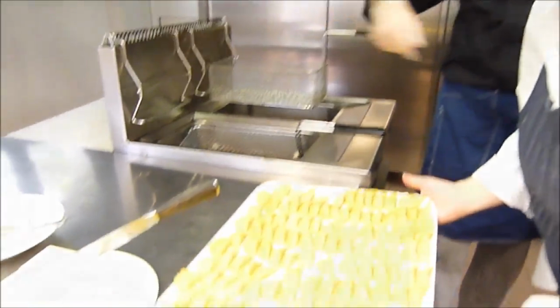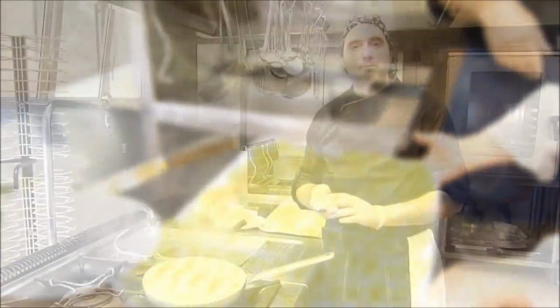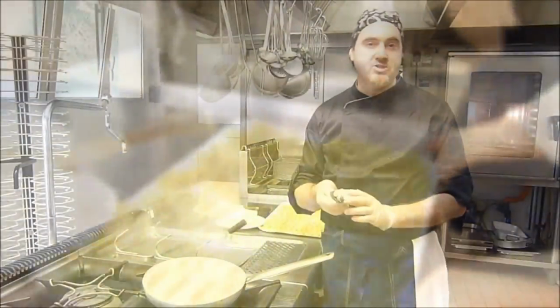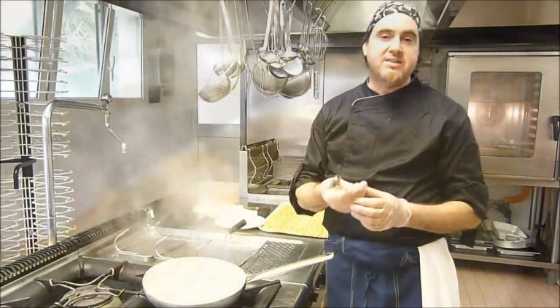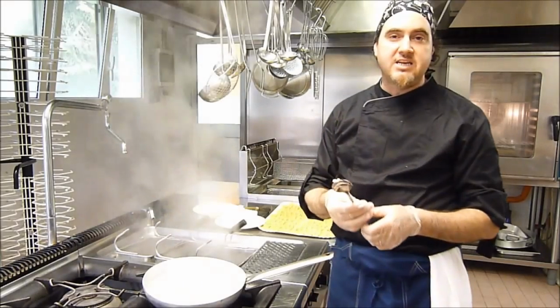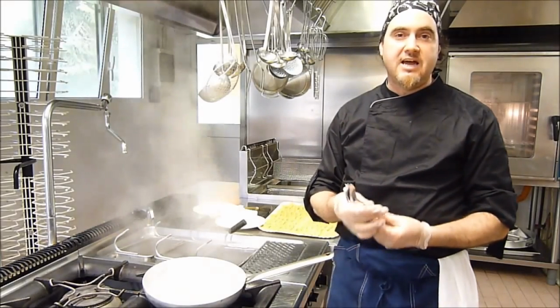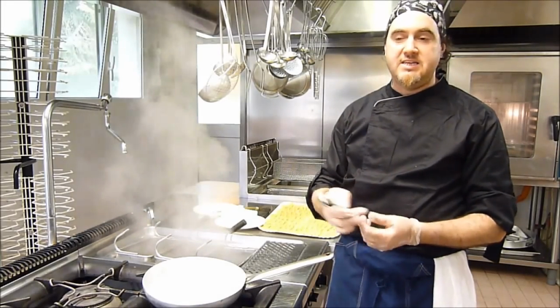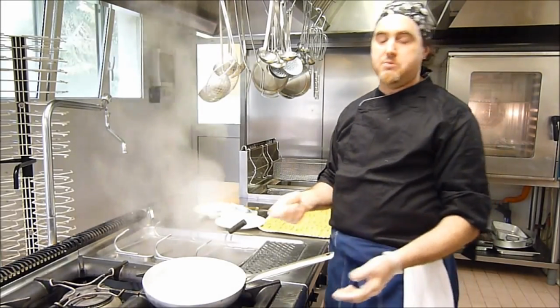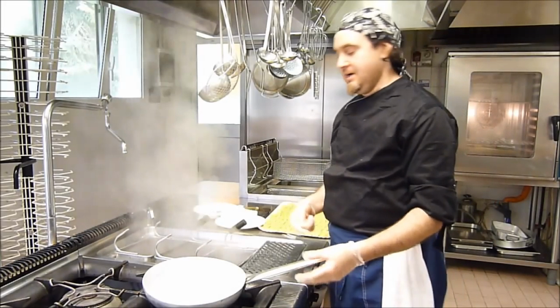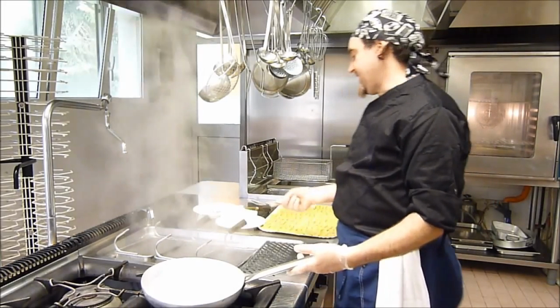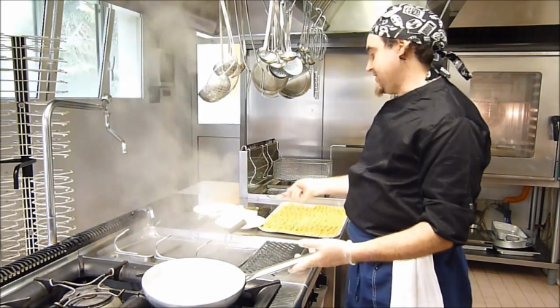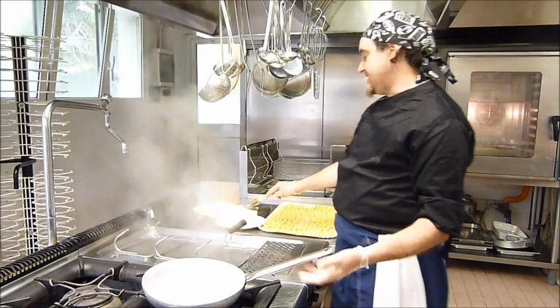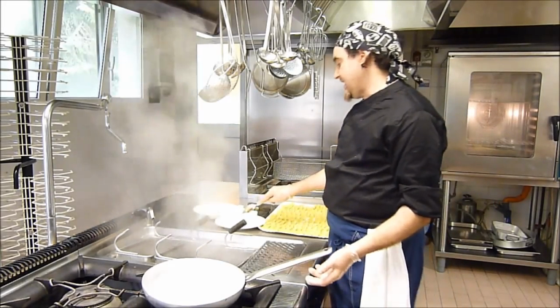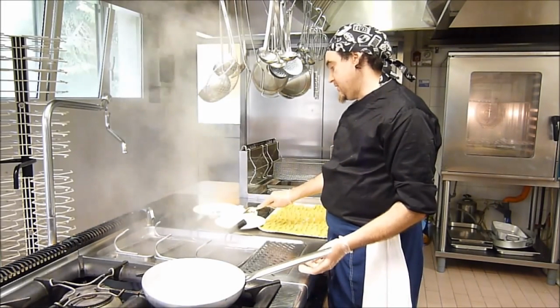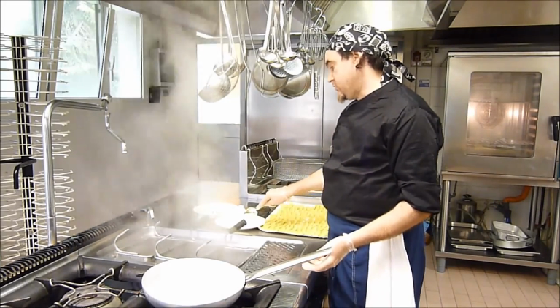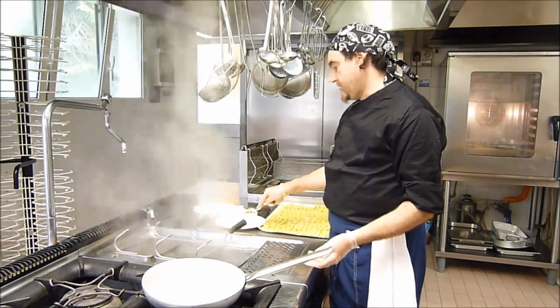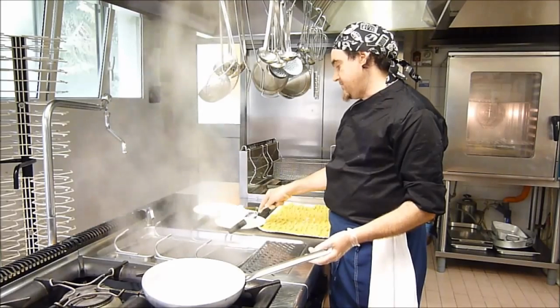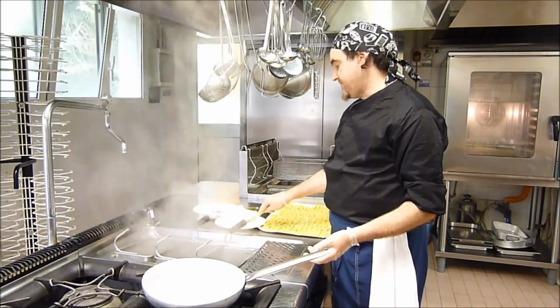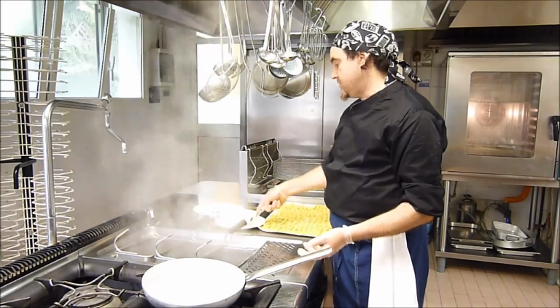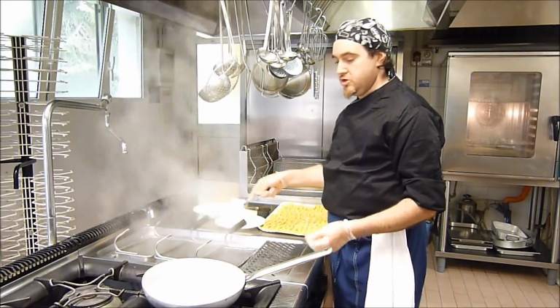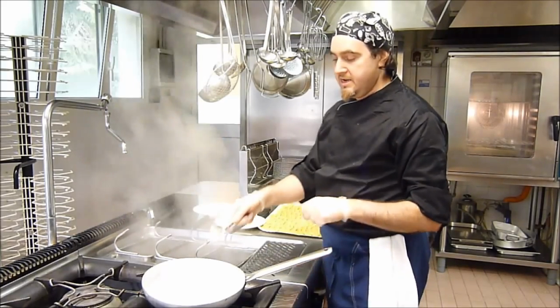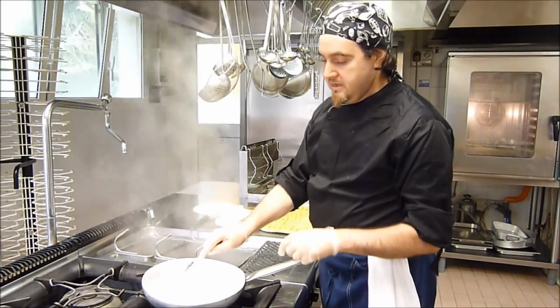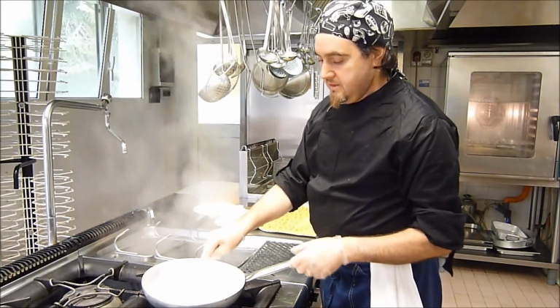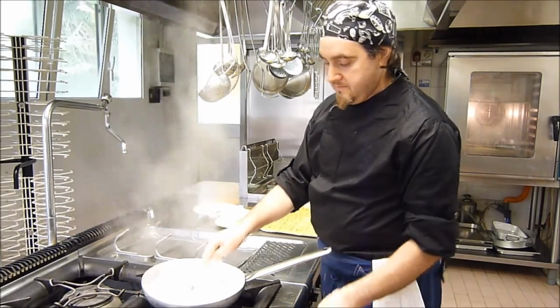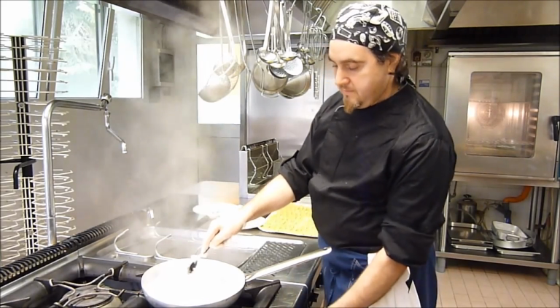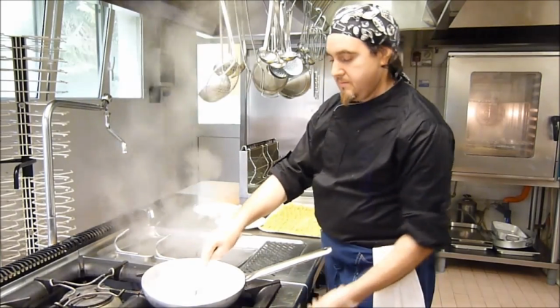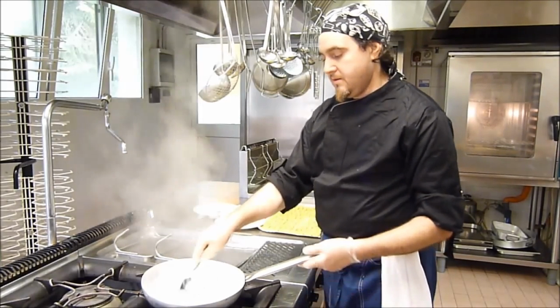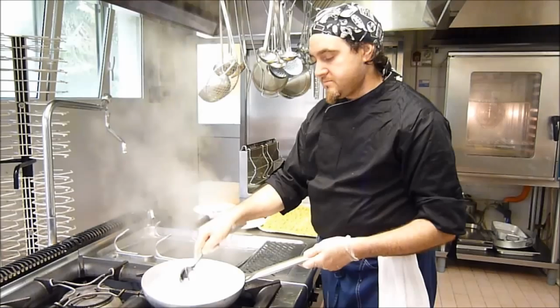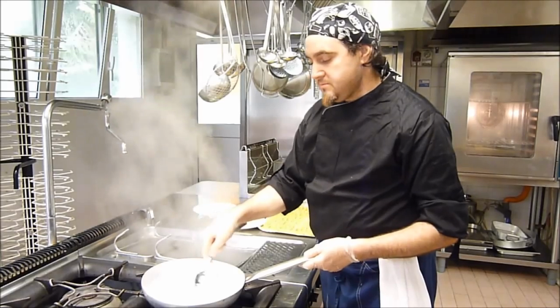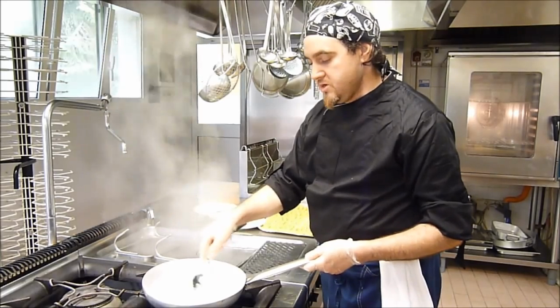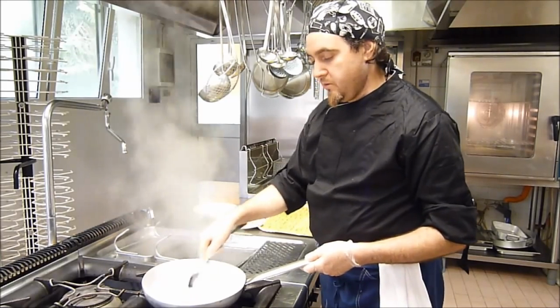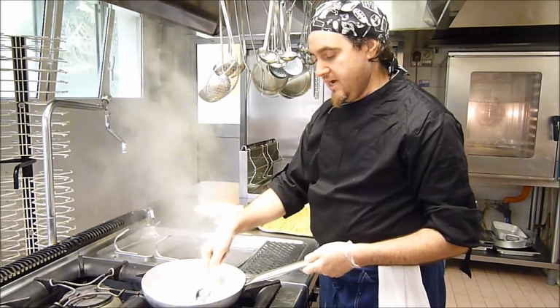Per il procedimento della nostra ricetta, andiamo a usare i seguenti ingredienti. Per primo il burro, che faremo sciogliere — sciogliere ma non bruciare.